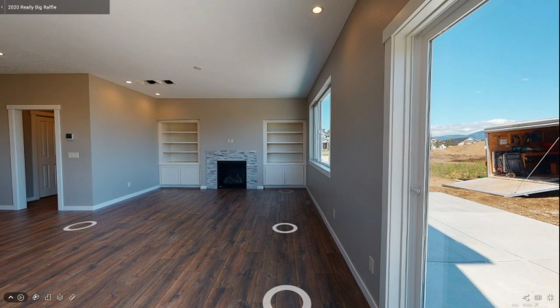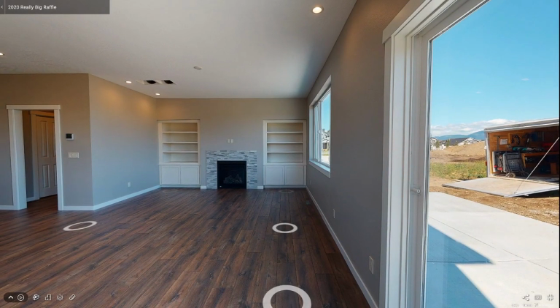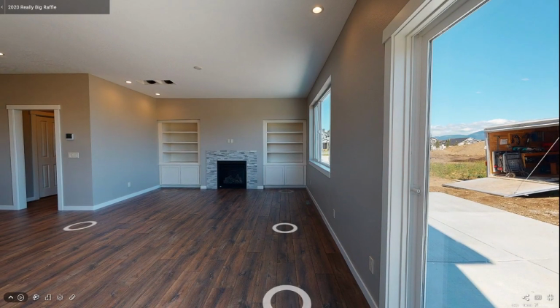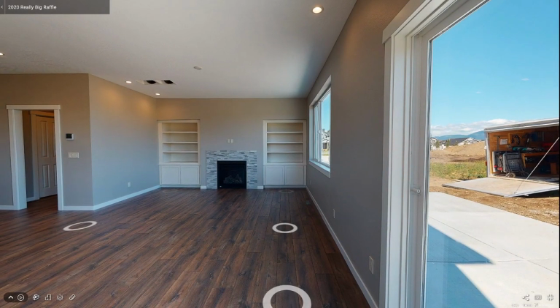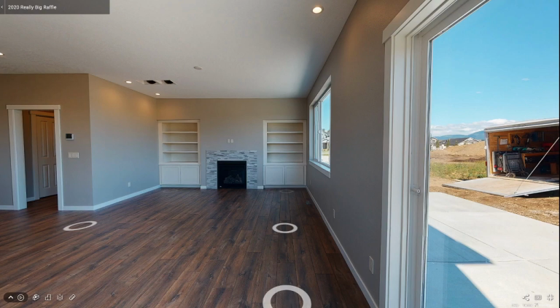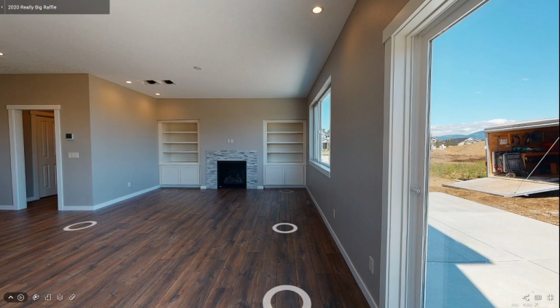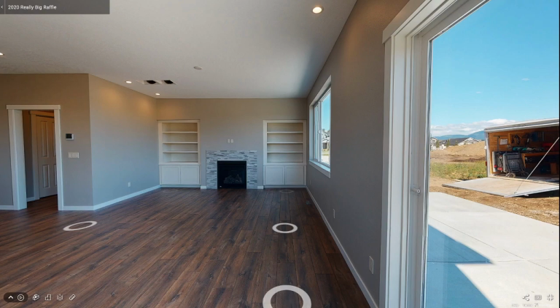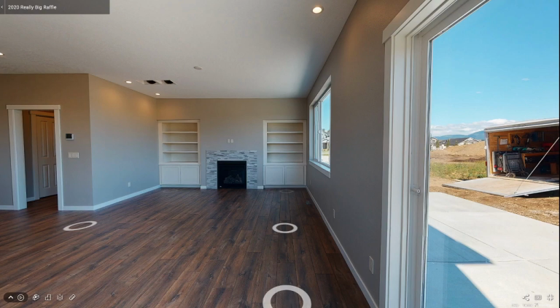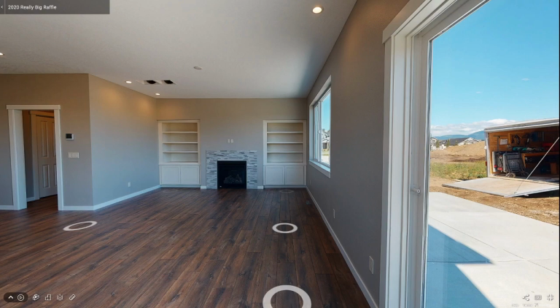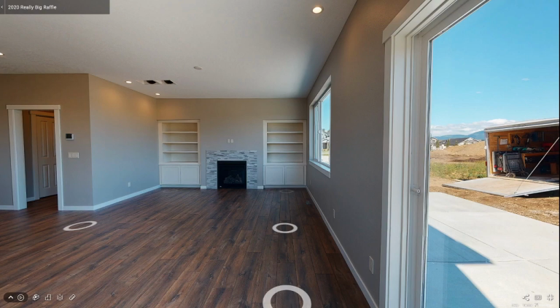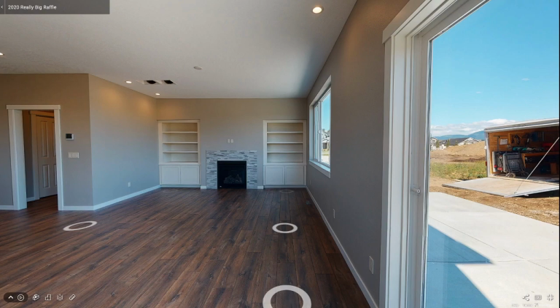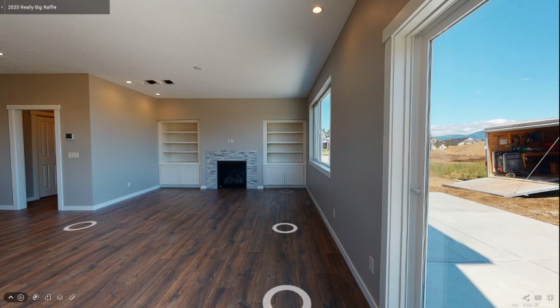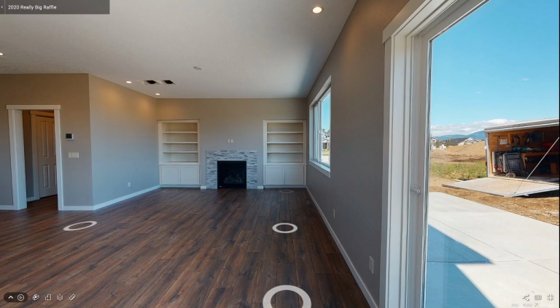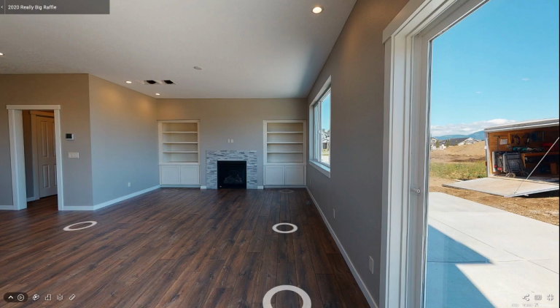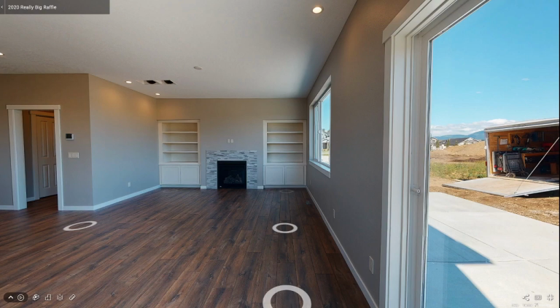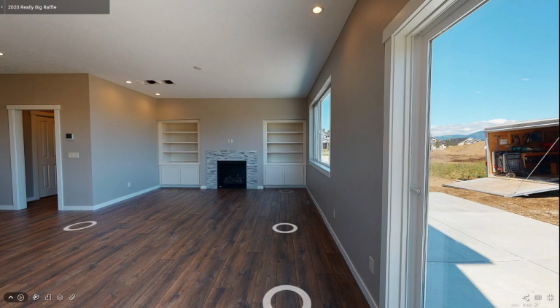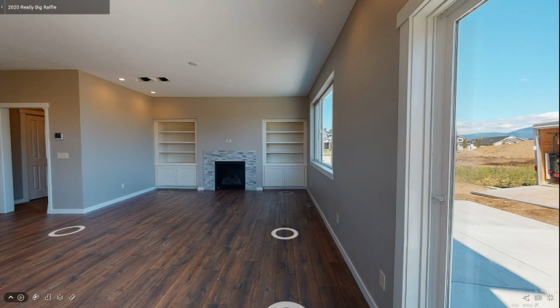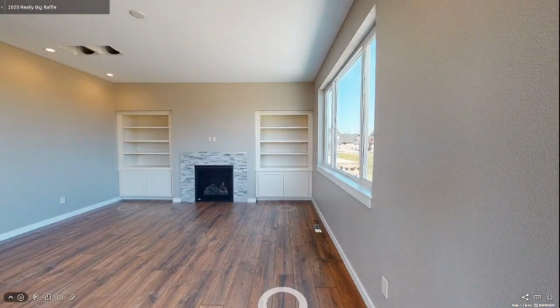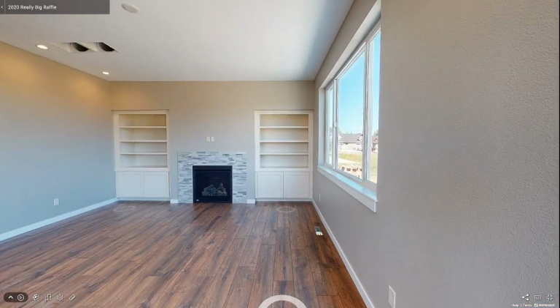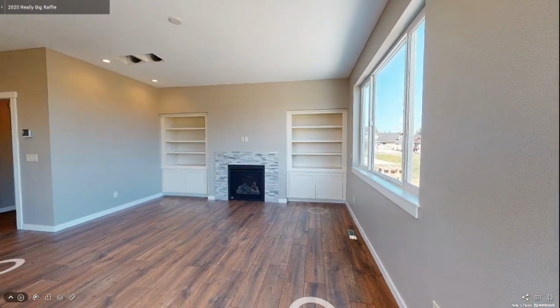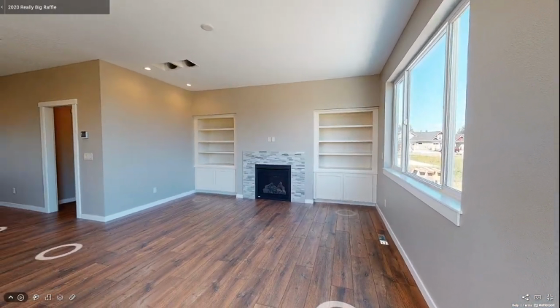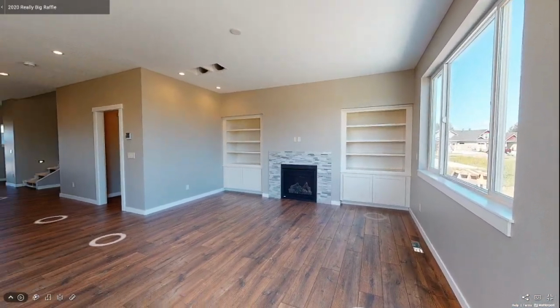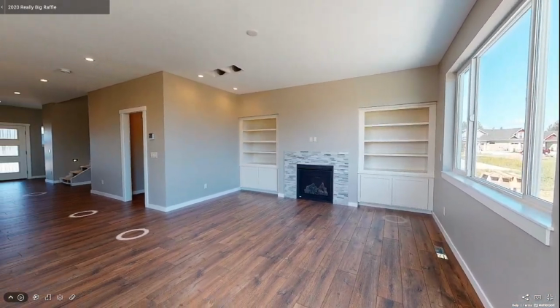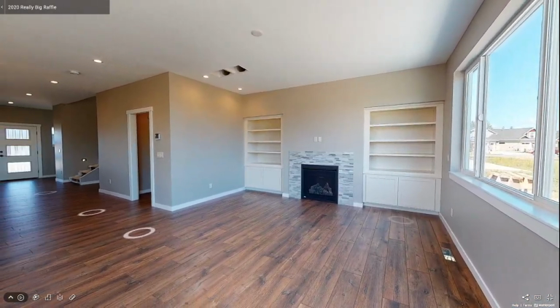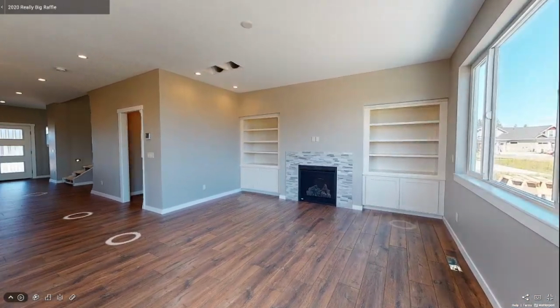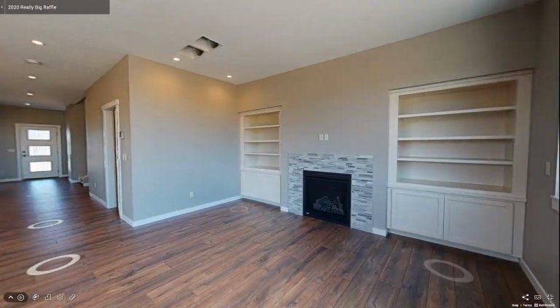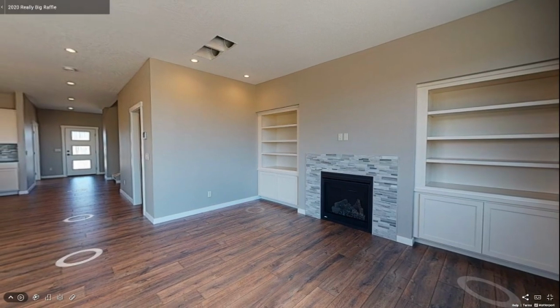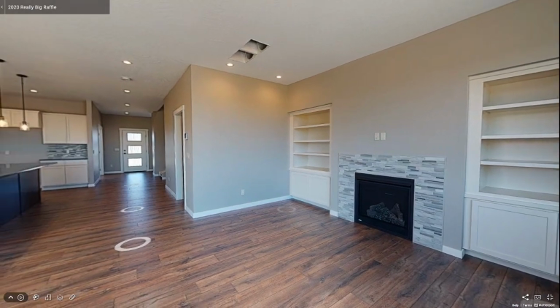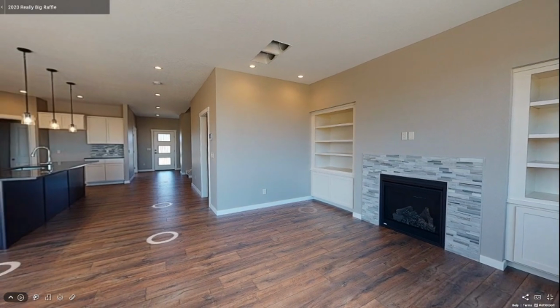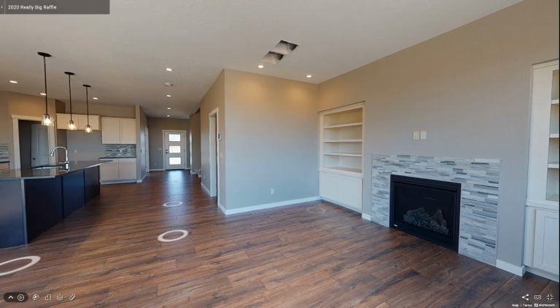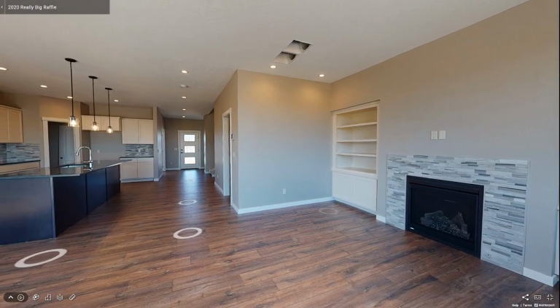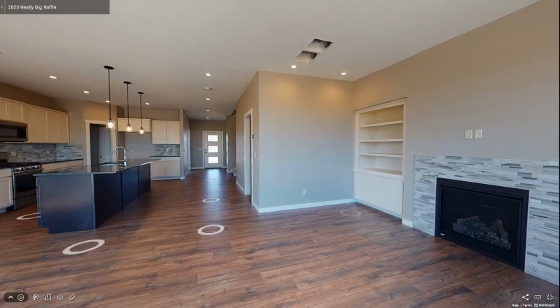The space feels cozy, complete with built-in bookshelves in the same off-white color as the kitchen cabinets and a gas fireplace with a marble tile surround.